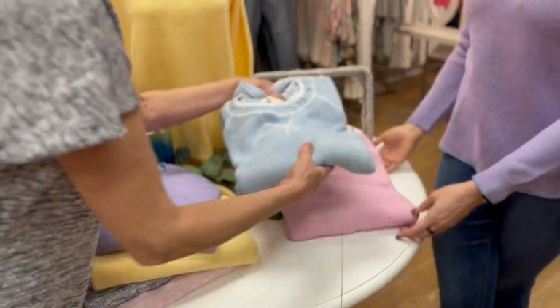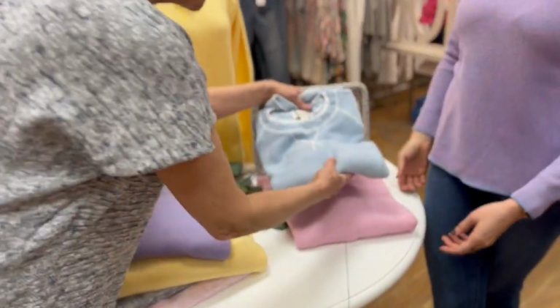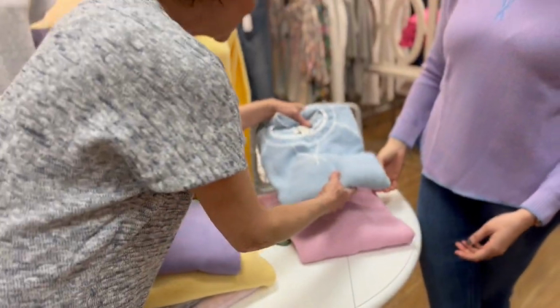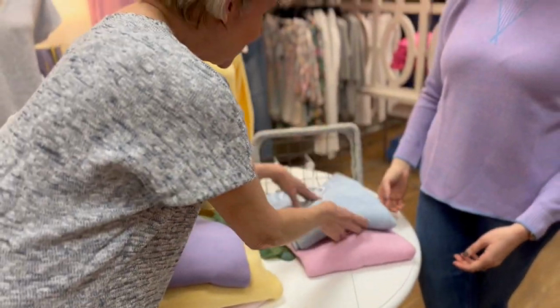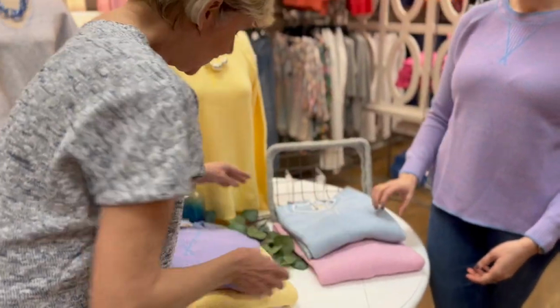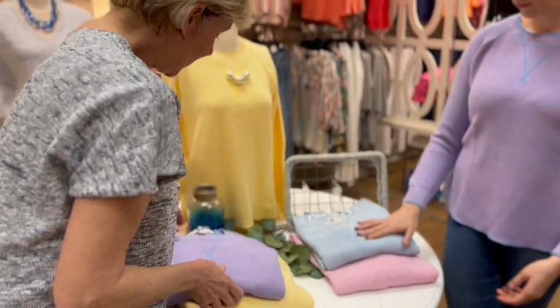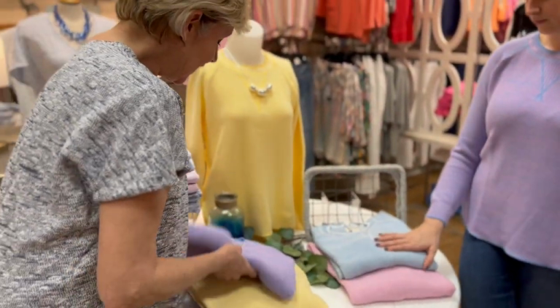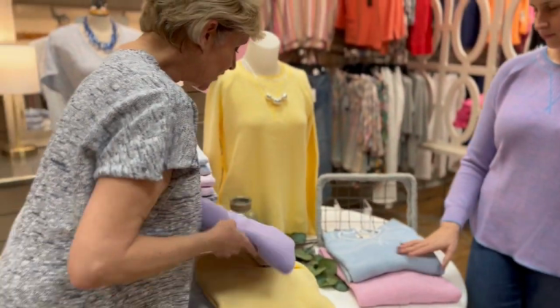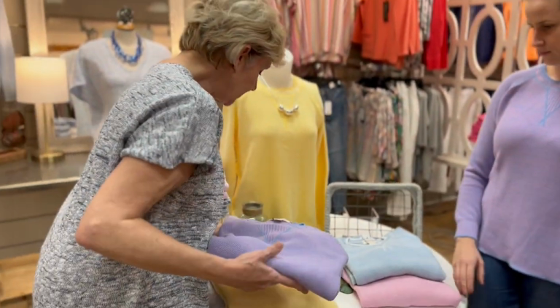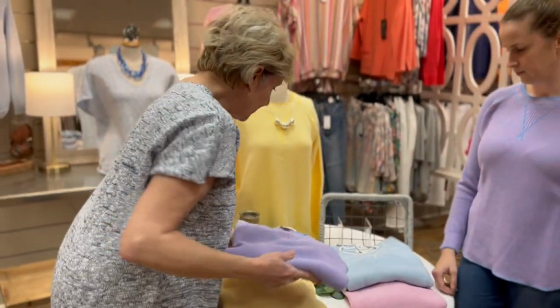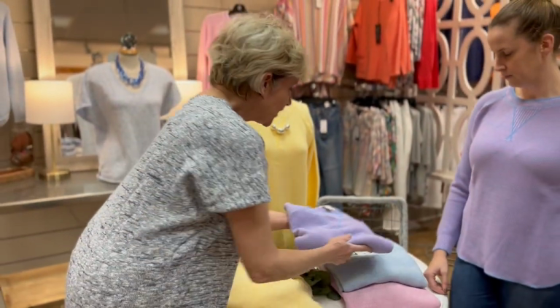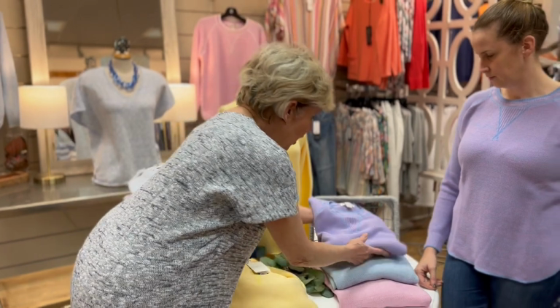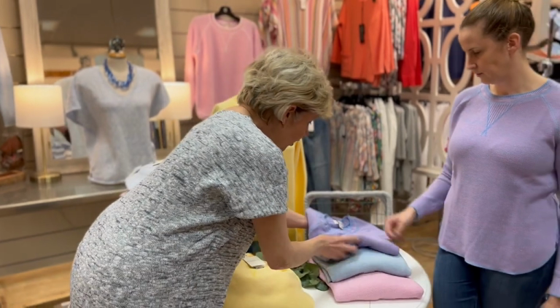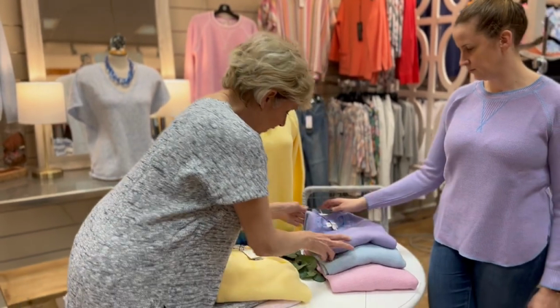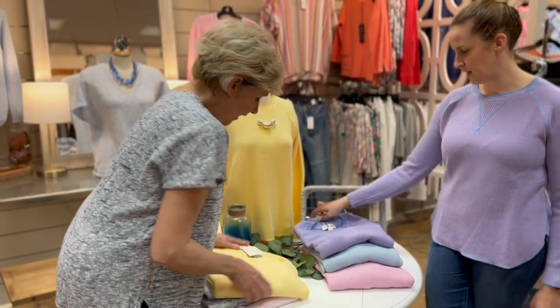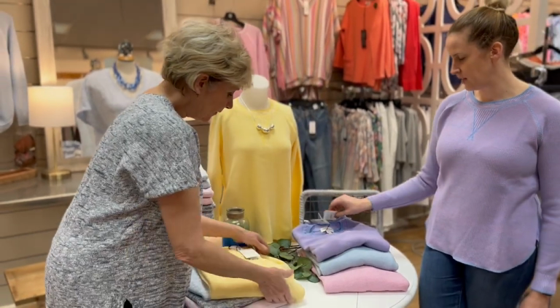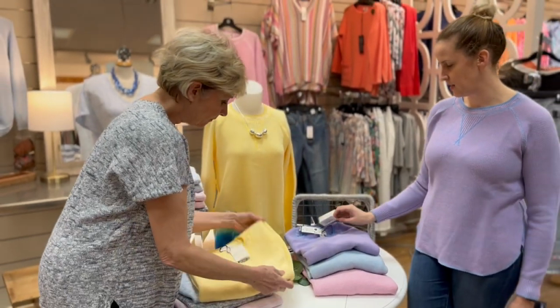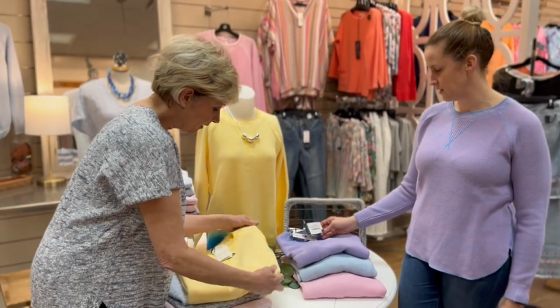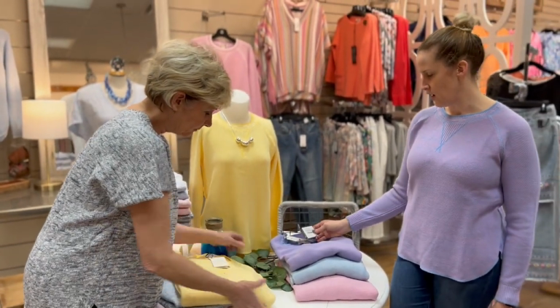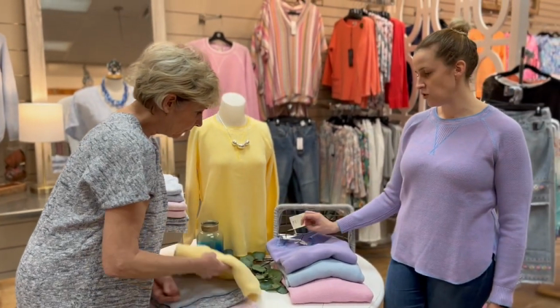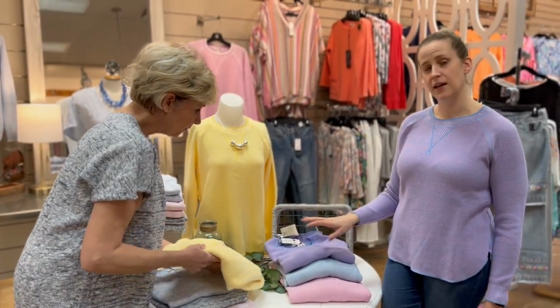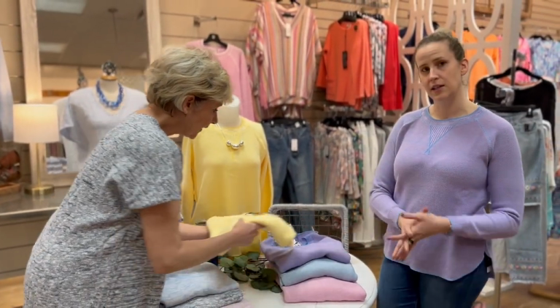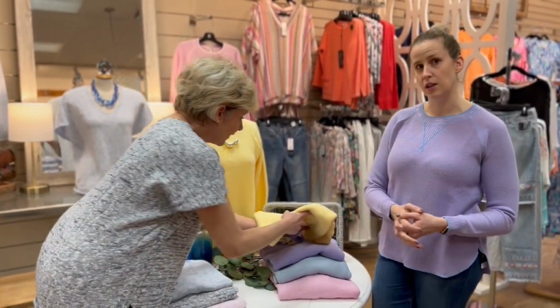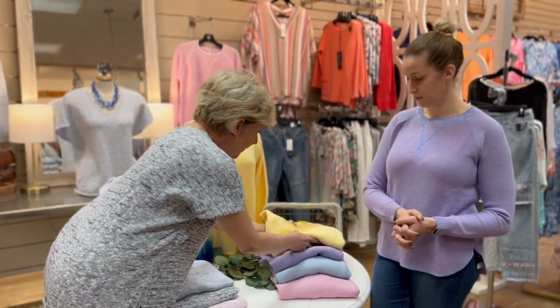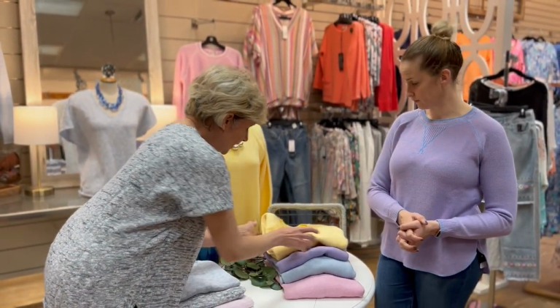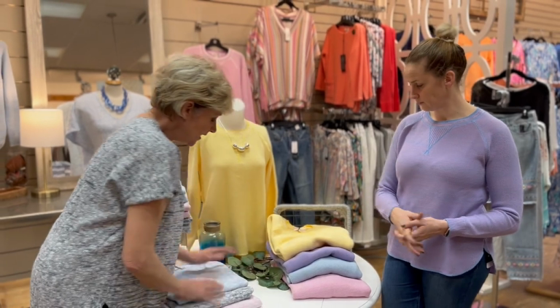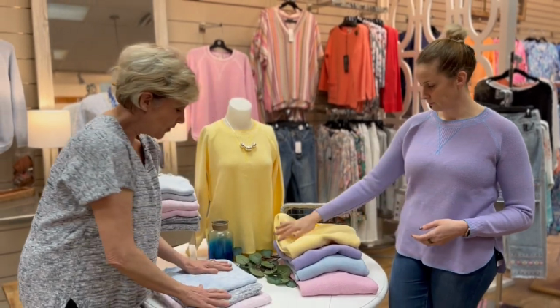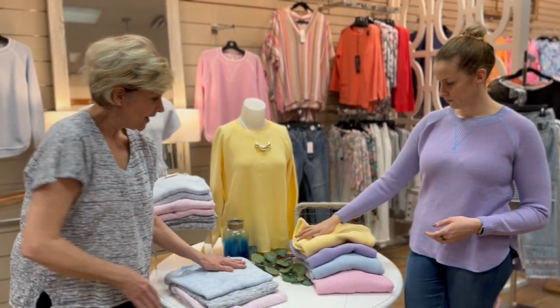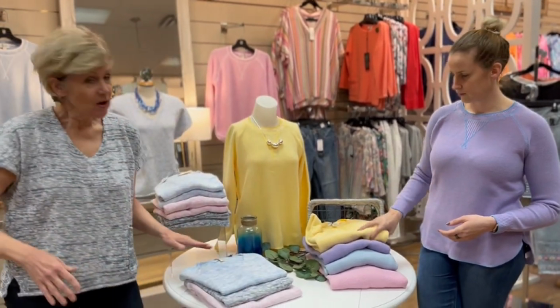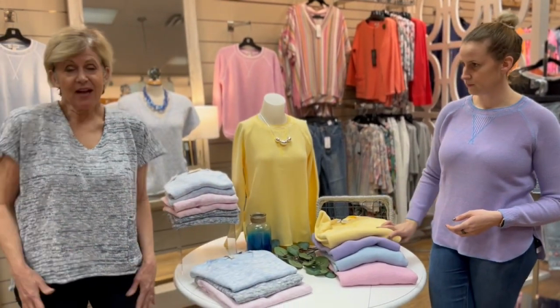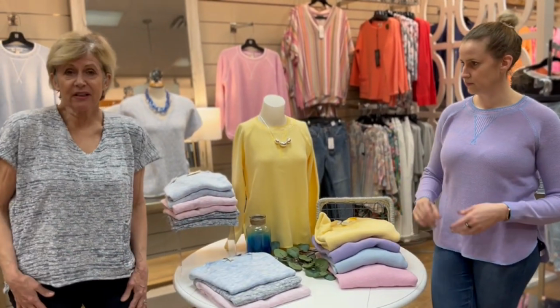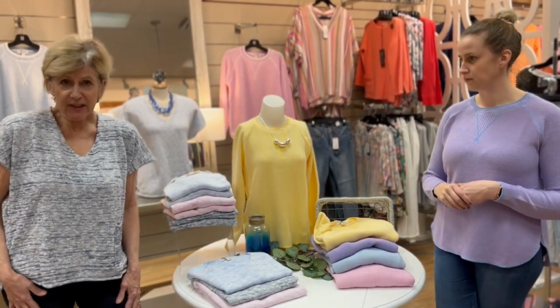These are sized small, medium, and large and are $119.